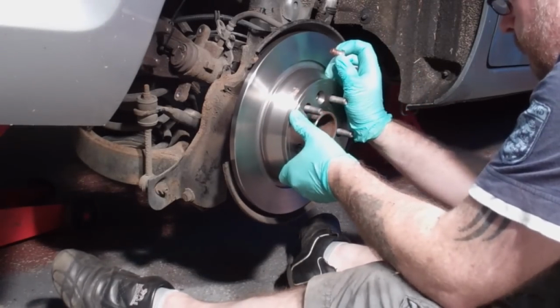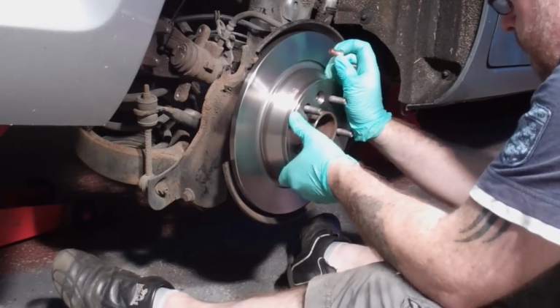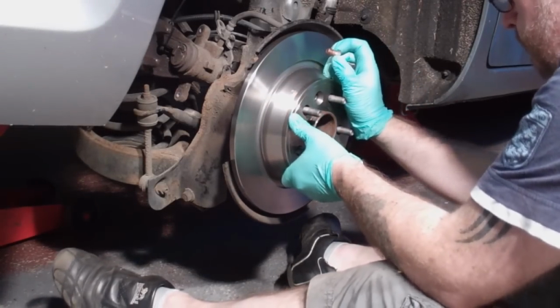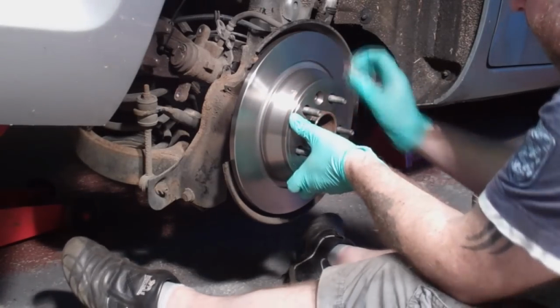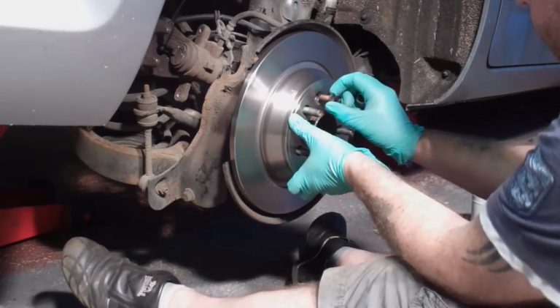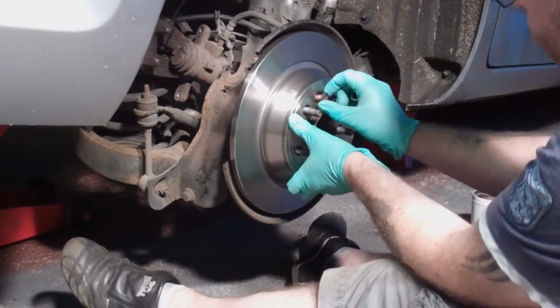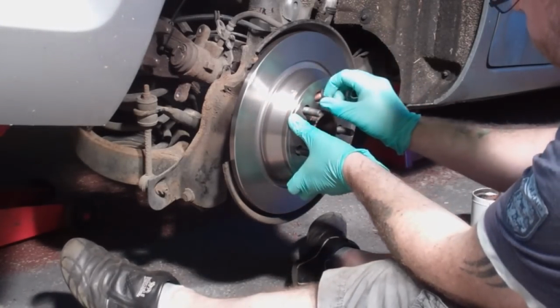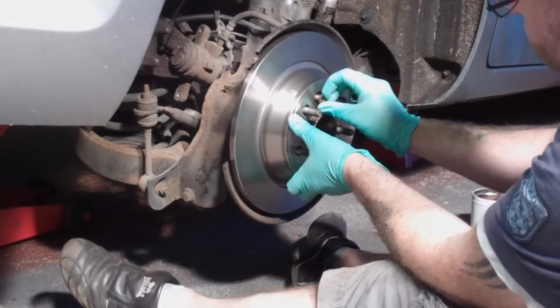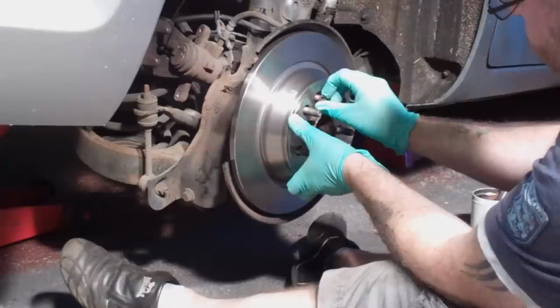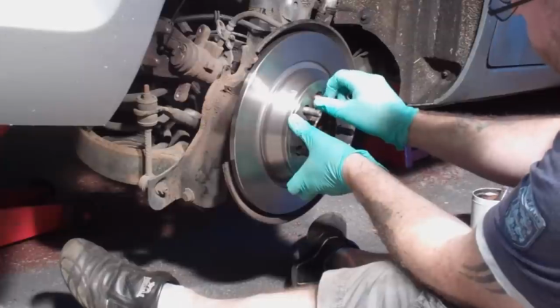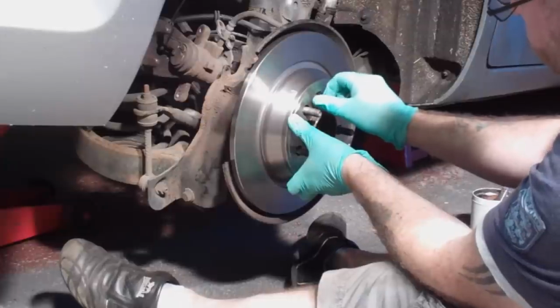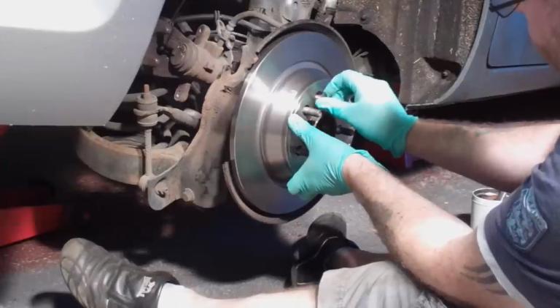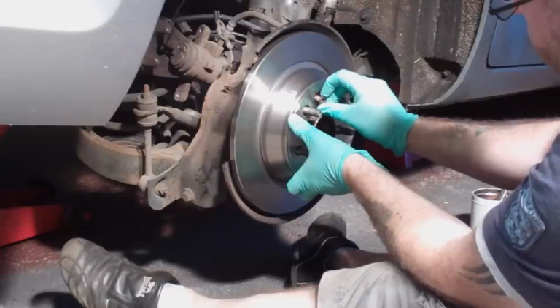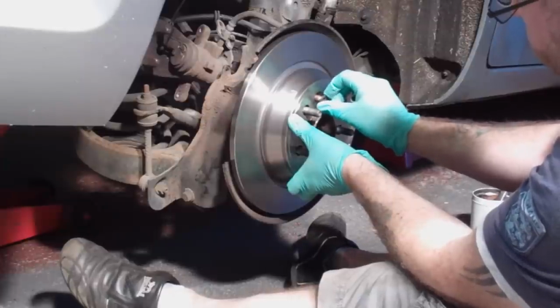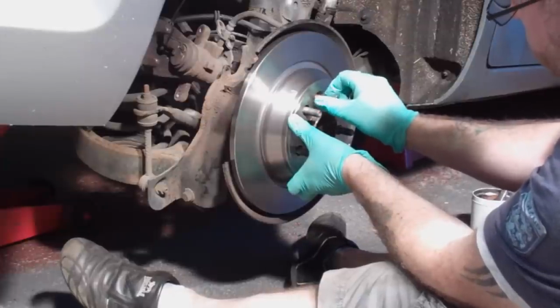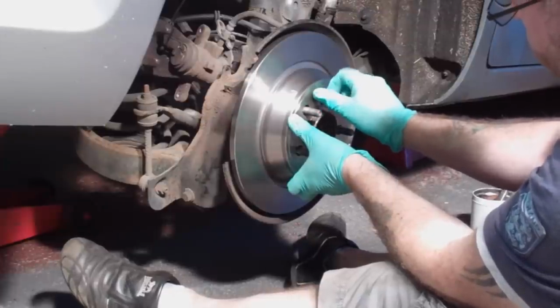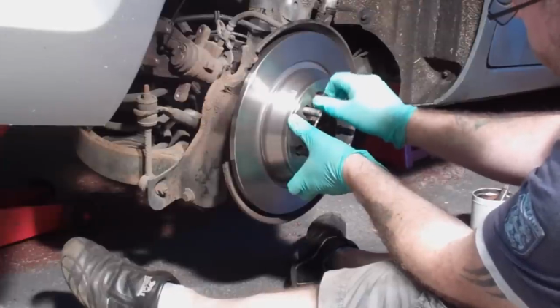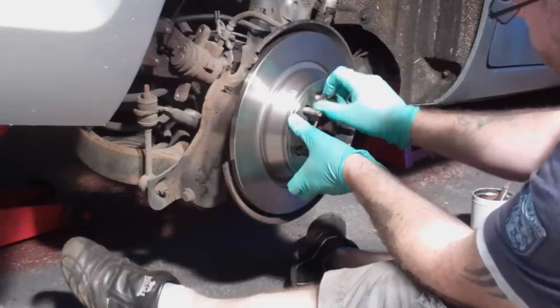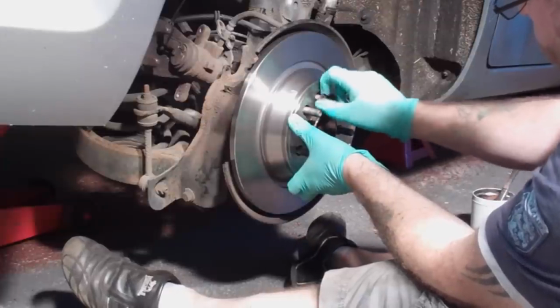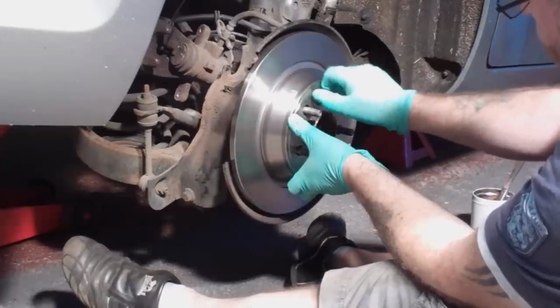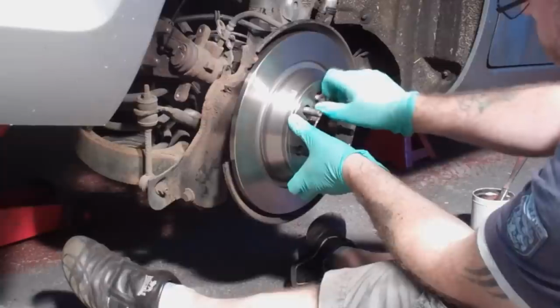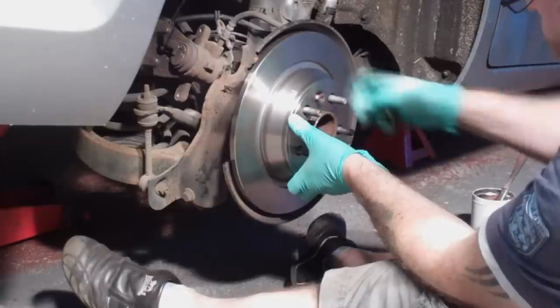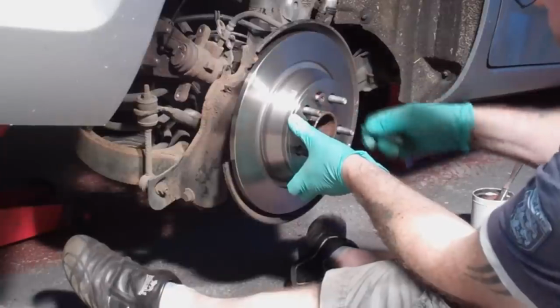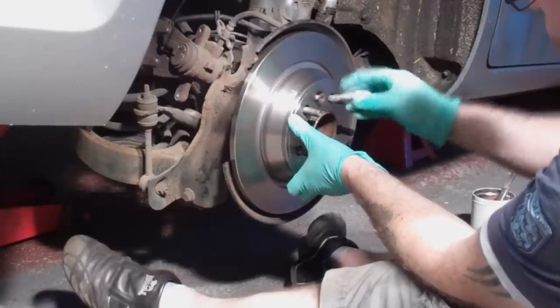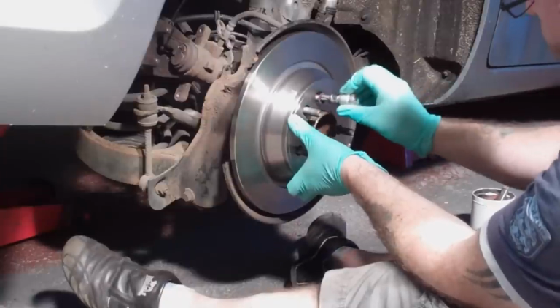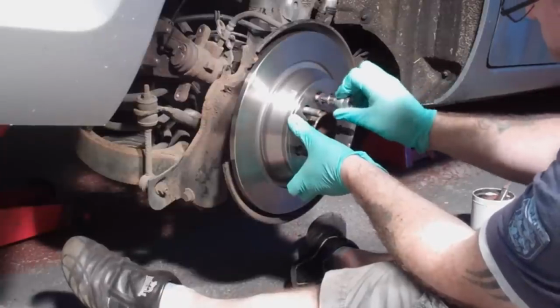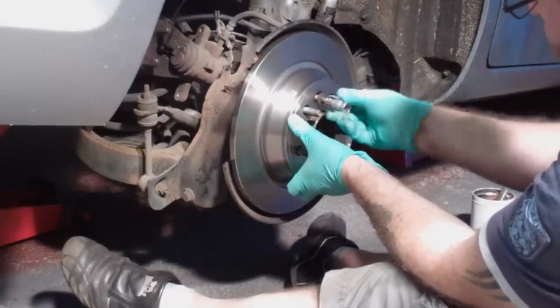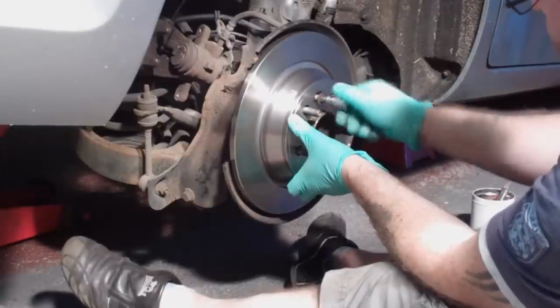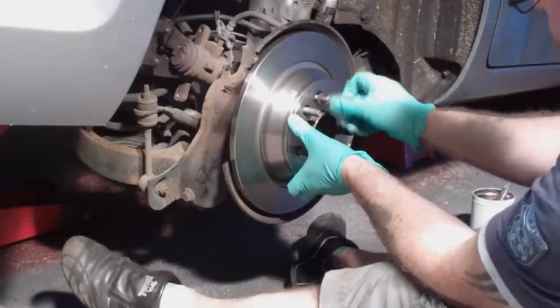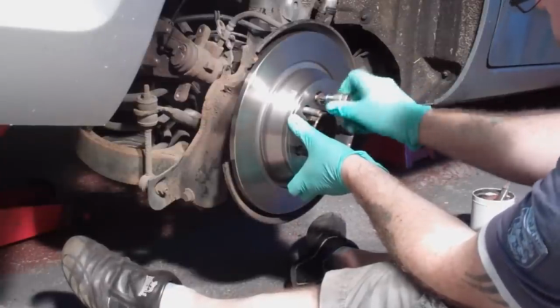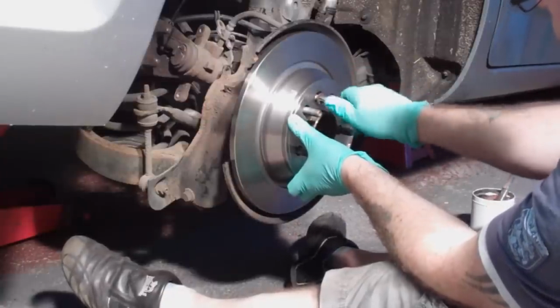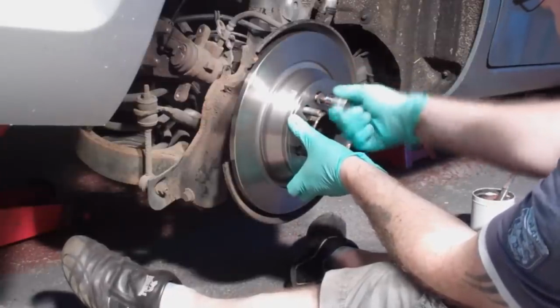With the disc in place you can replace the locating screw. It doesn't have to be really tight — it's just designed to hold the disc in place during assembly and can't go anywhere when the wheel is back on. Some people don't even bother refitting the screws at all.